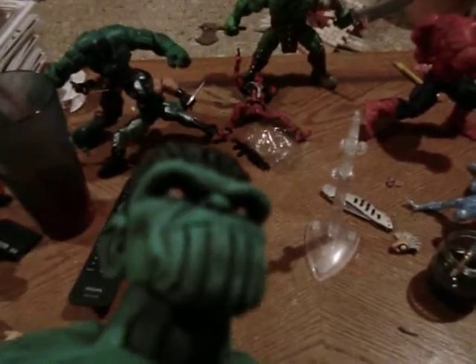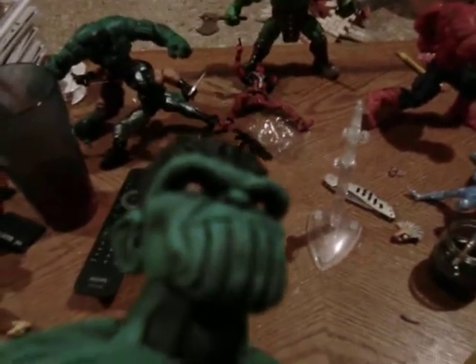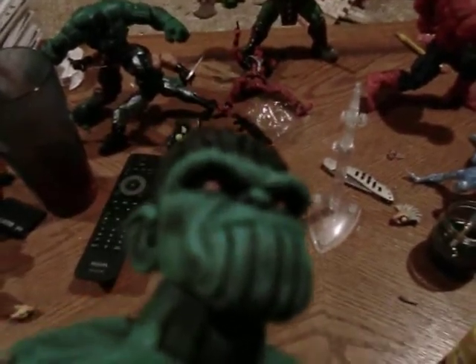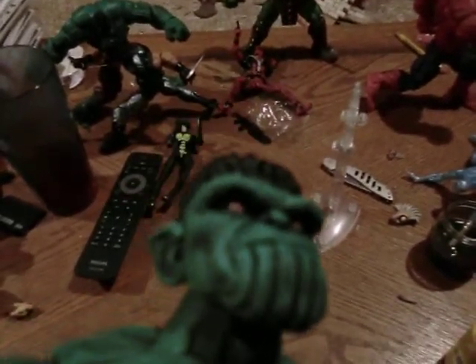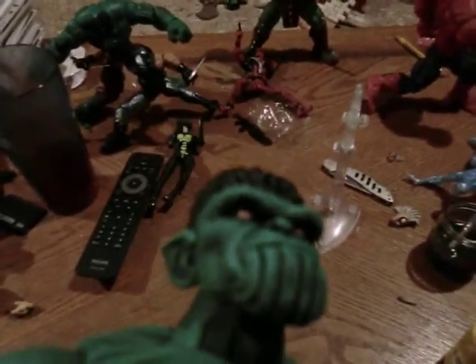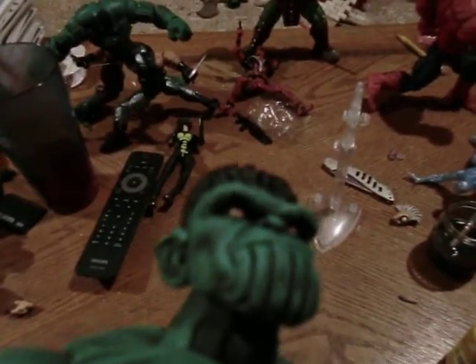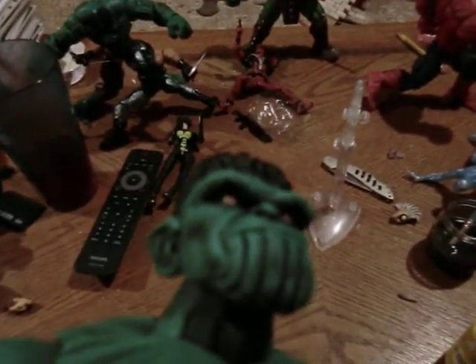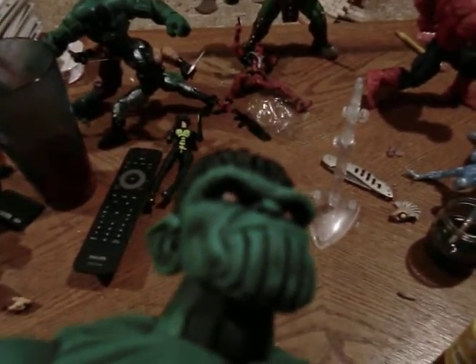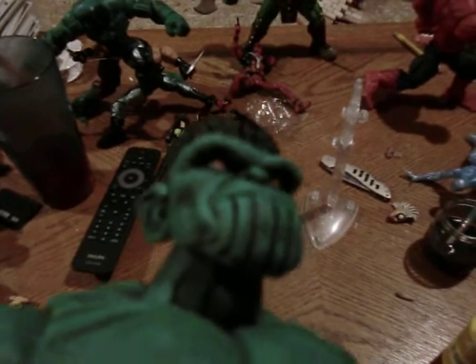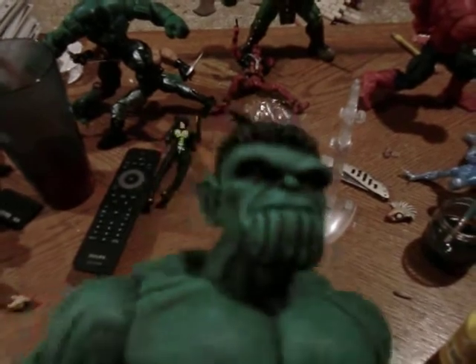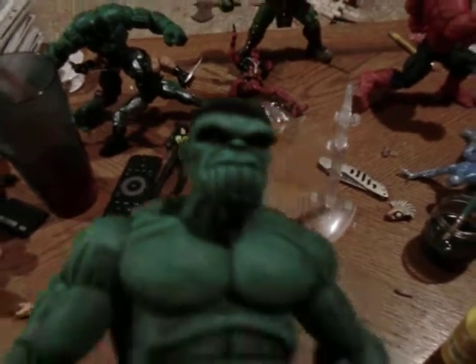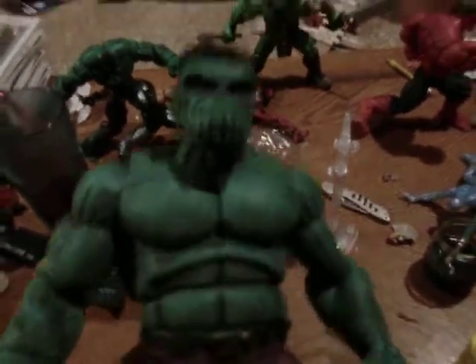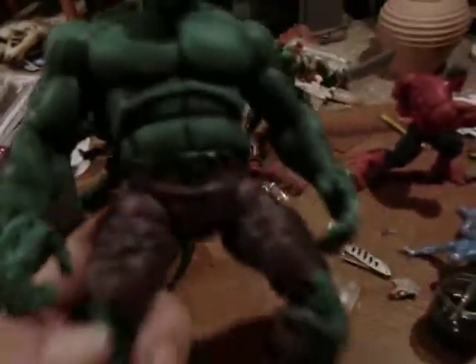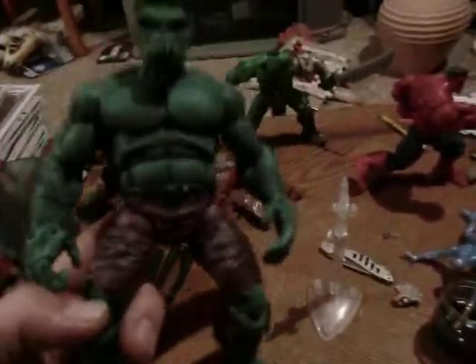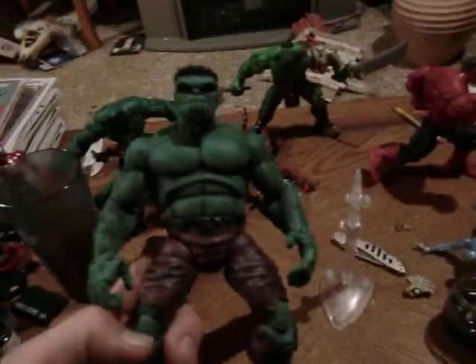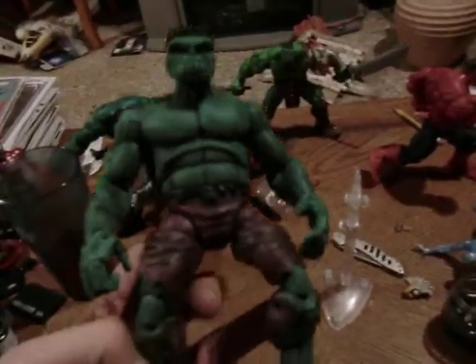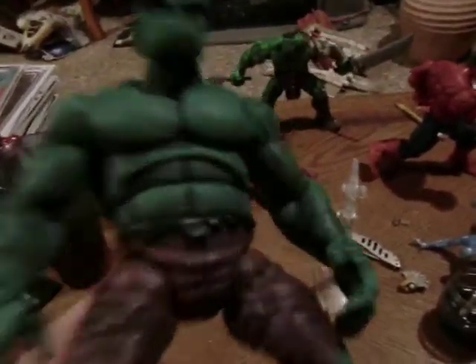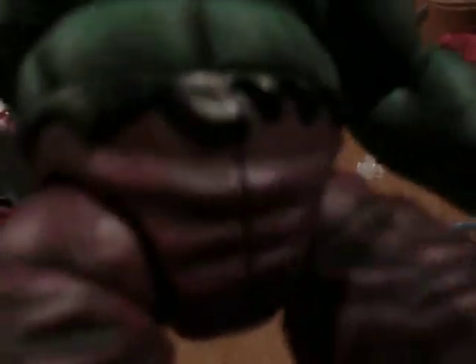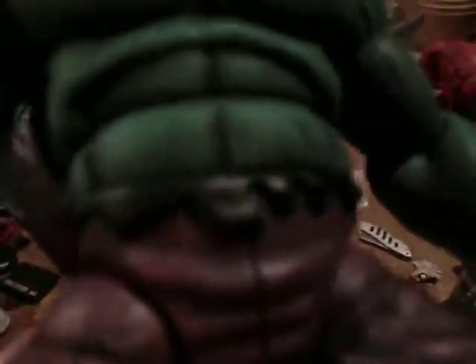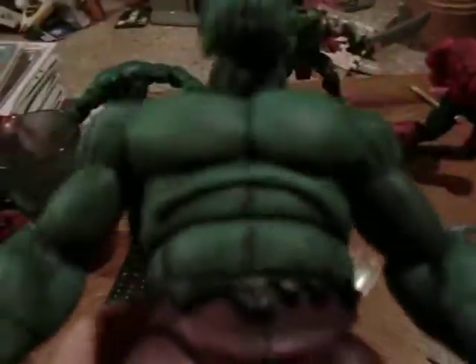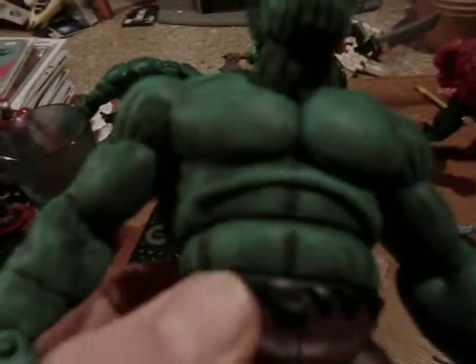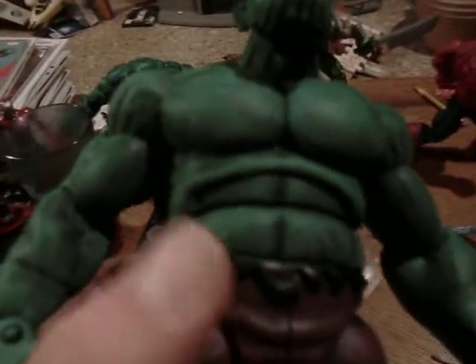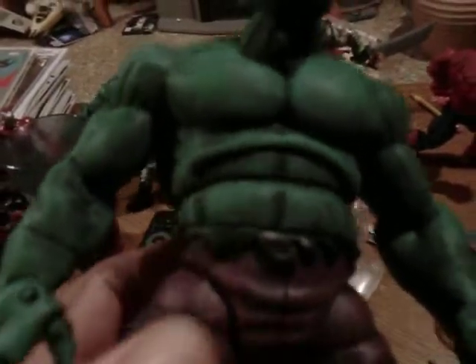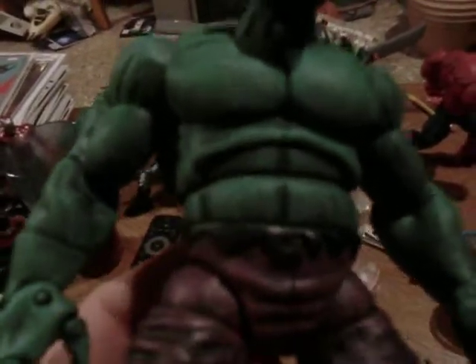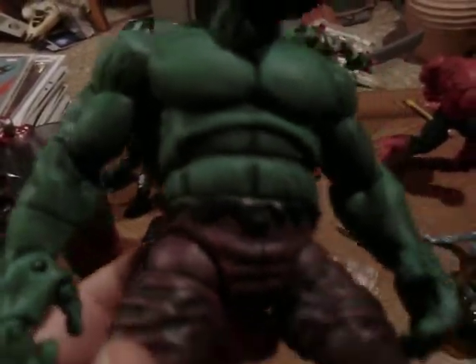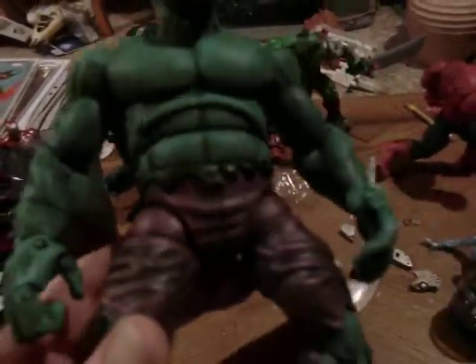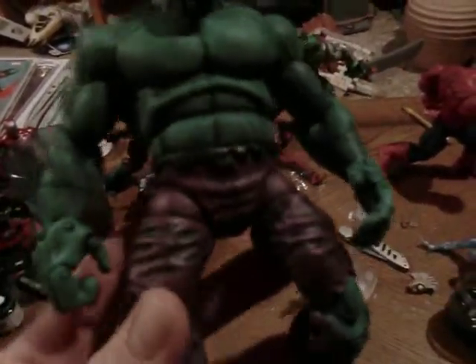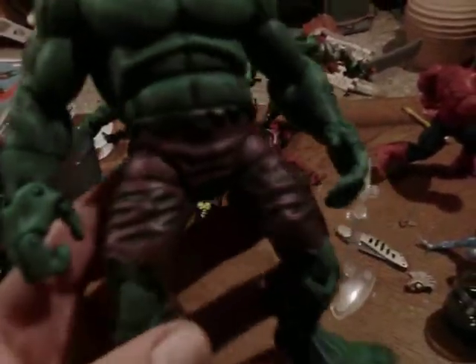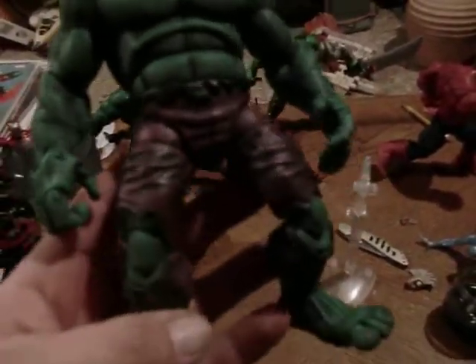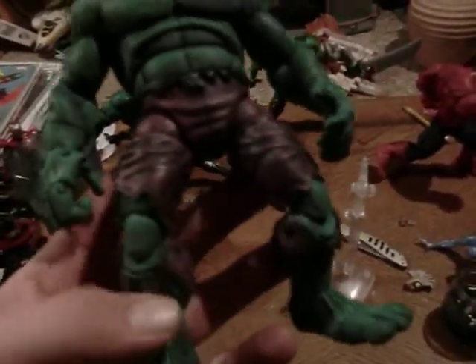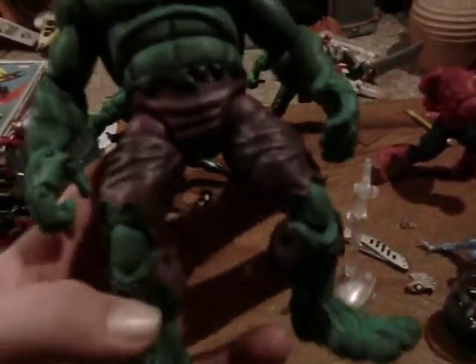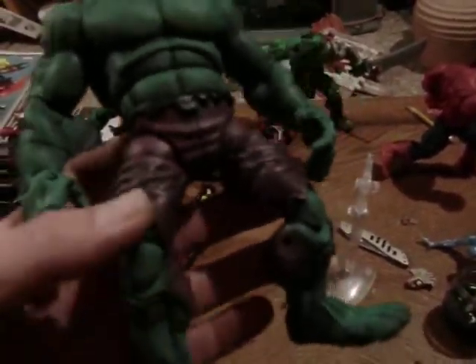I need to do some of my lighting, but see the eyes — they're nice, like red with yellow pupils in there. They're really cool. I left that black, like it's the inside of the Skrull suit or something, because I wanted to make it look like you busted out of a Skrull suit.